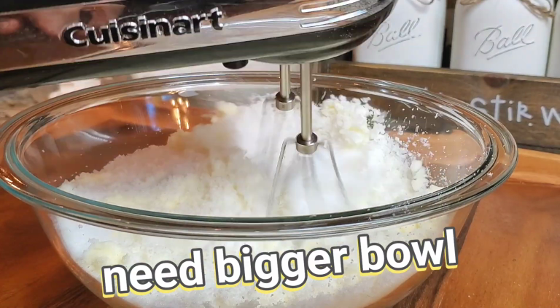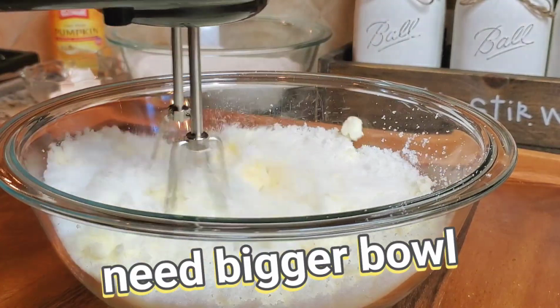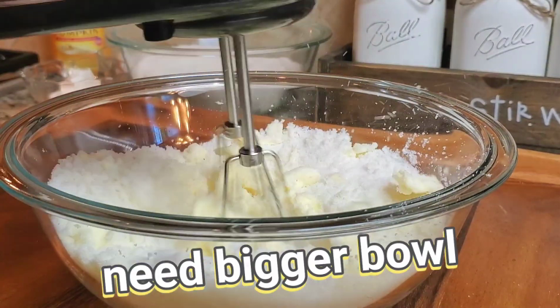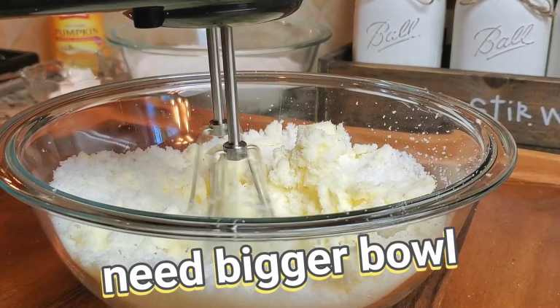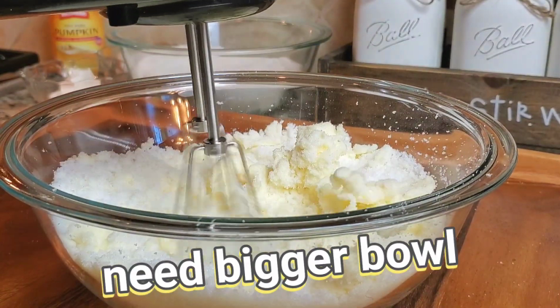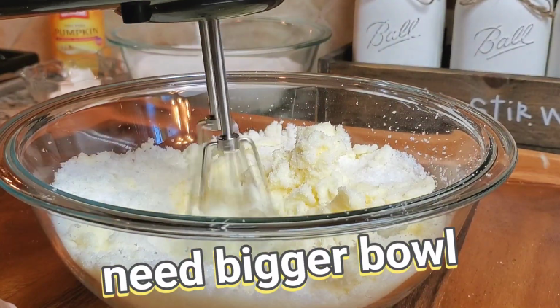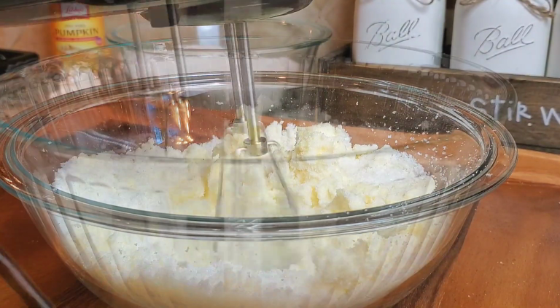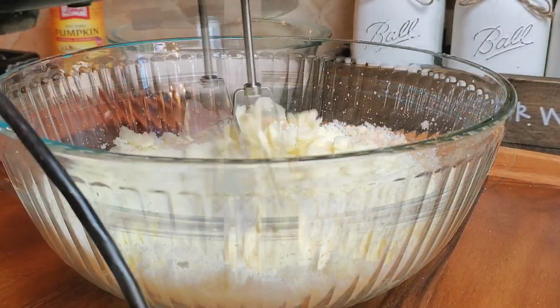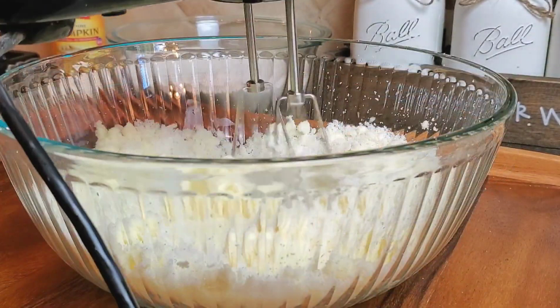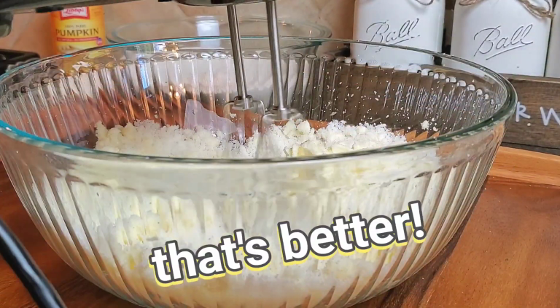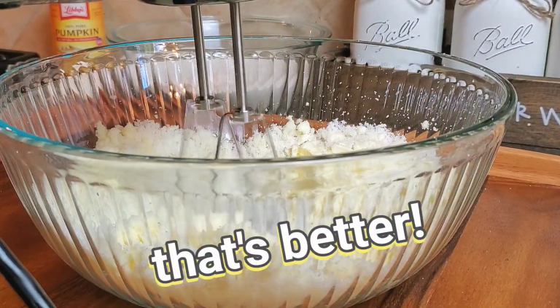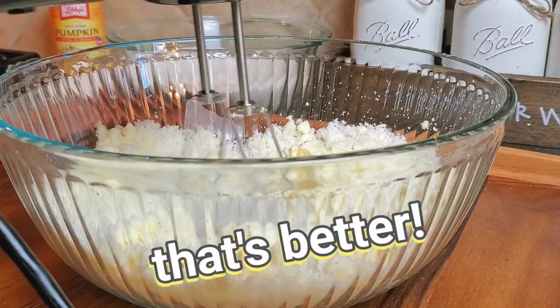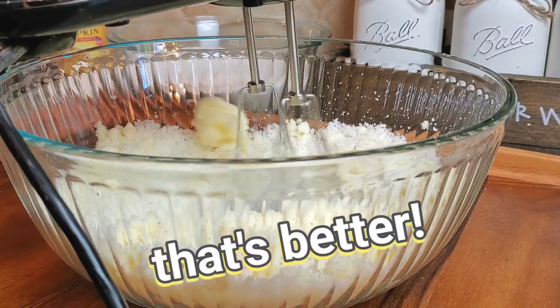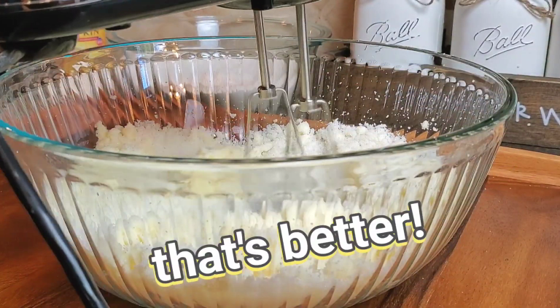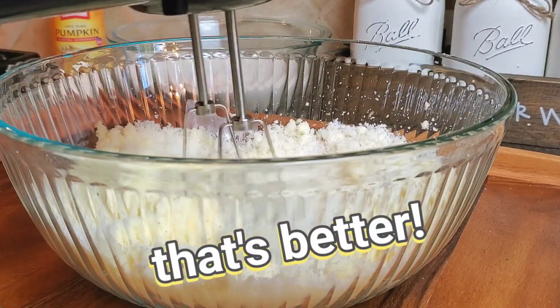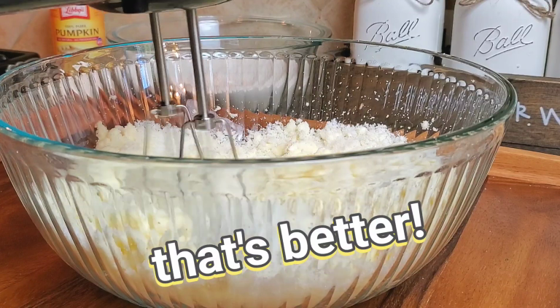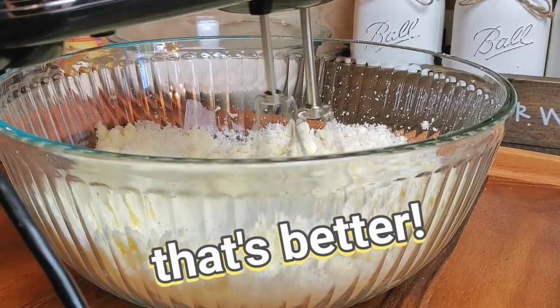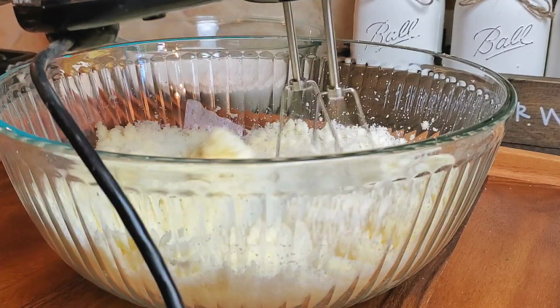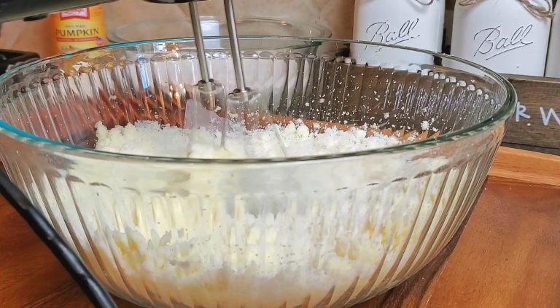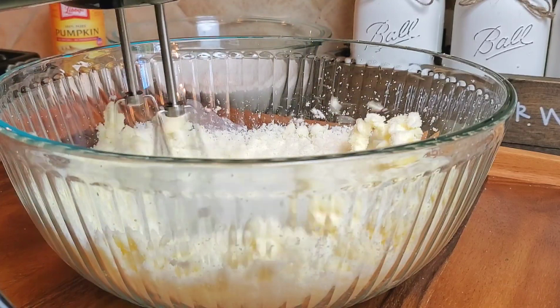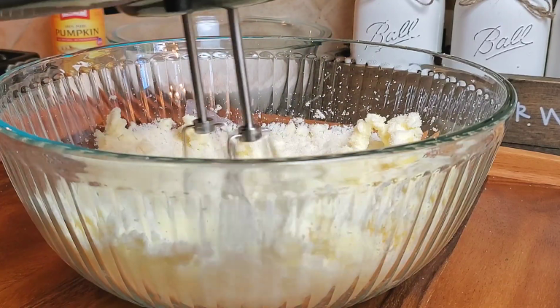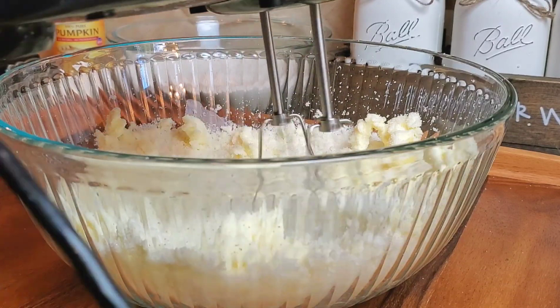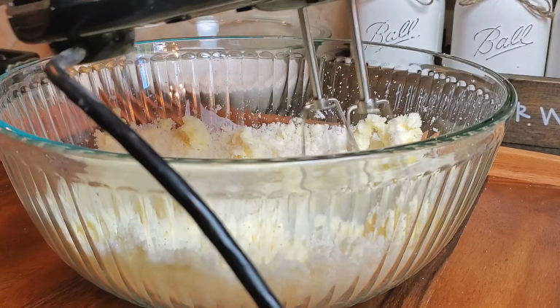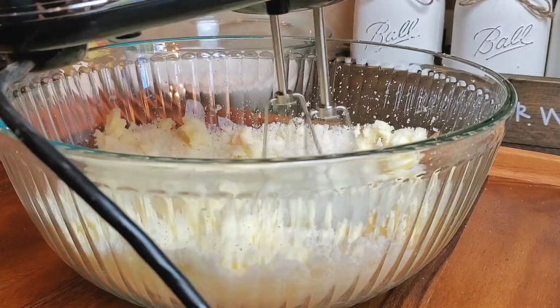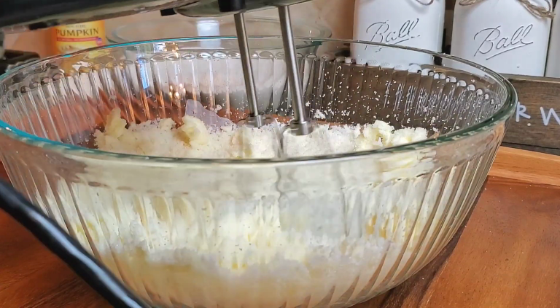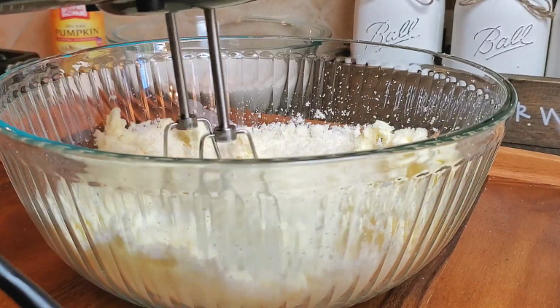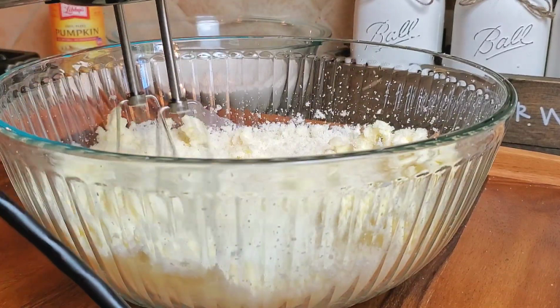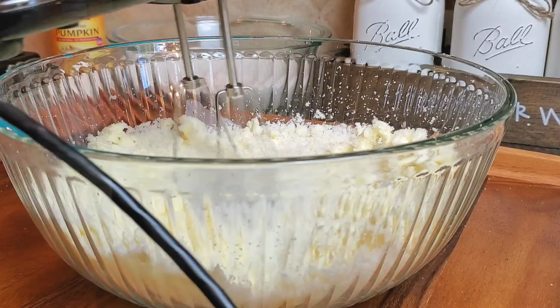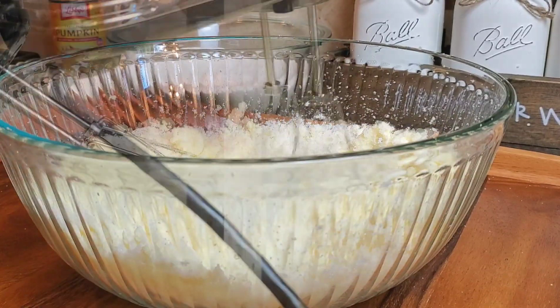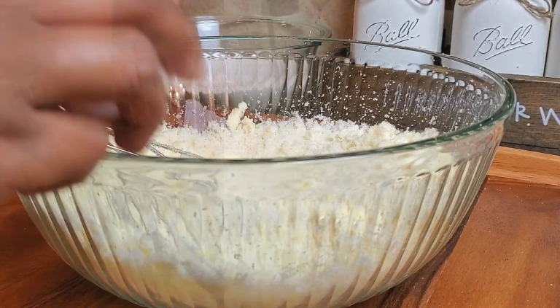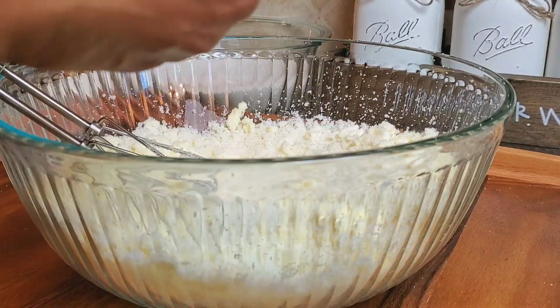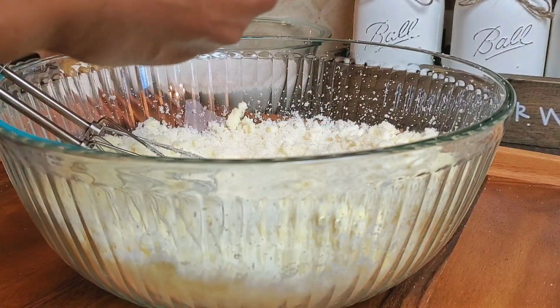I needed a bigger bowl because I forgot that I needed to add more ingredients, so I switched out my bowl. Make sure you use a bigger bowl for this step.